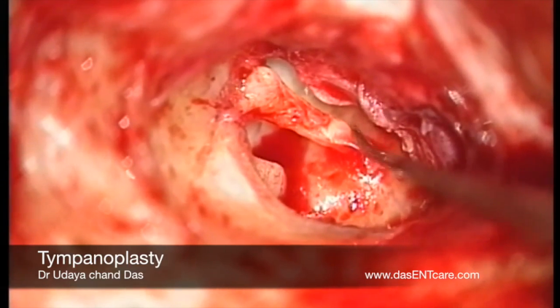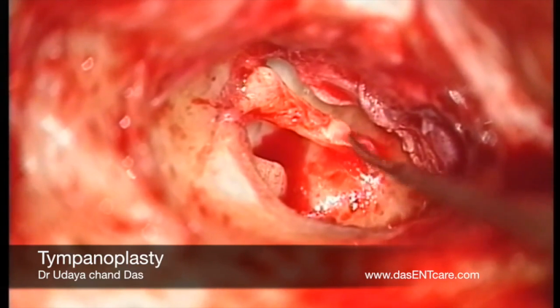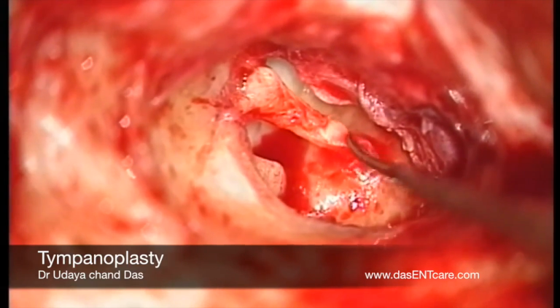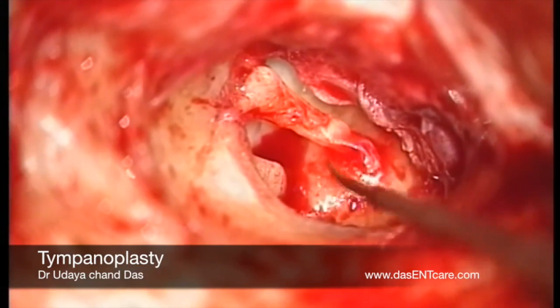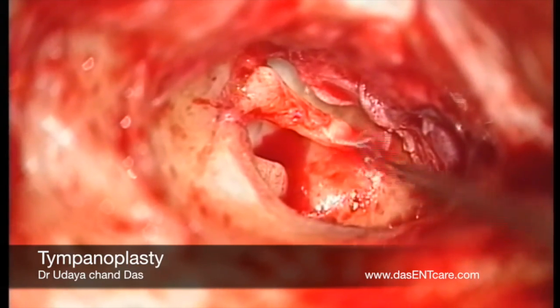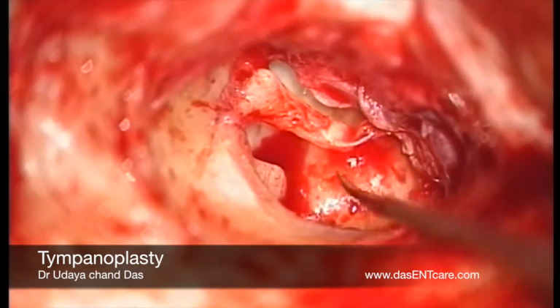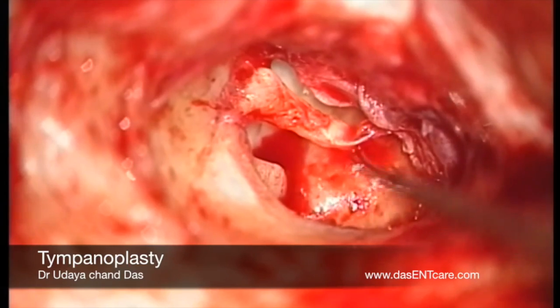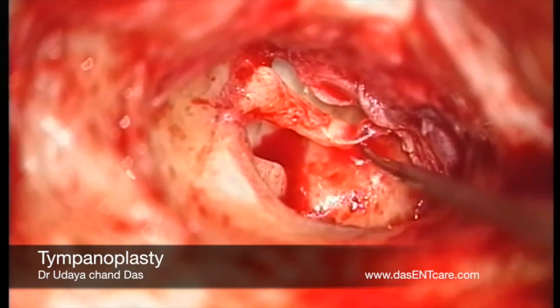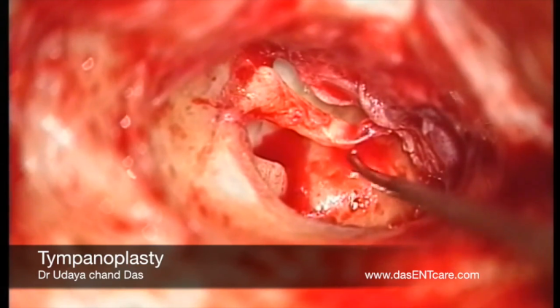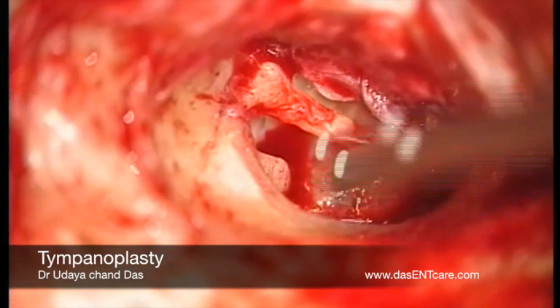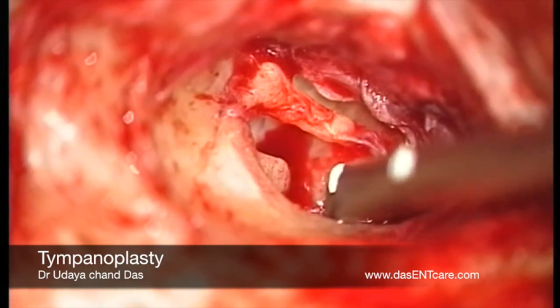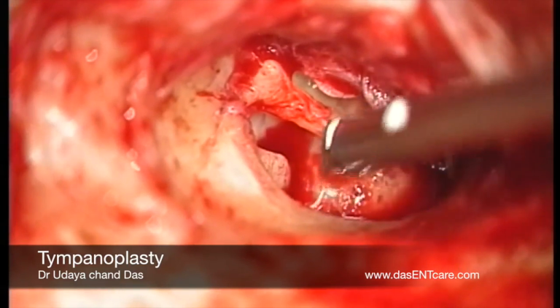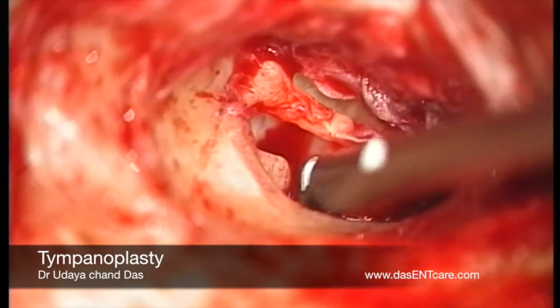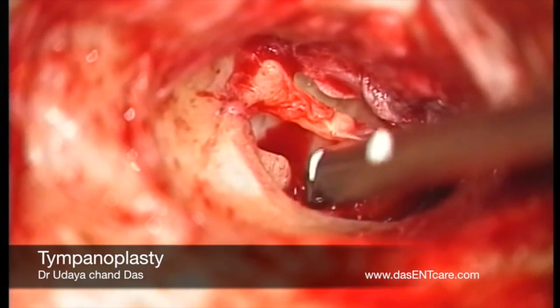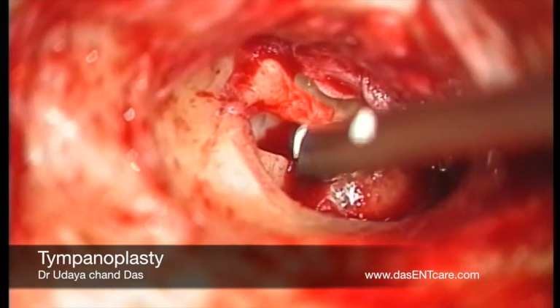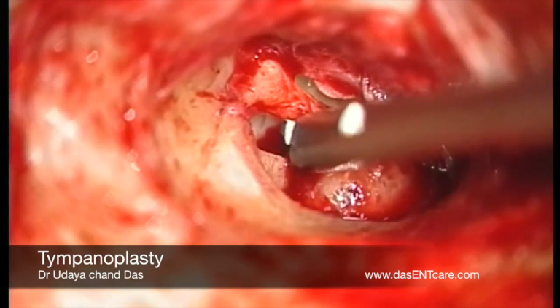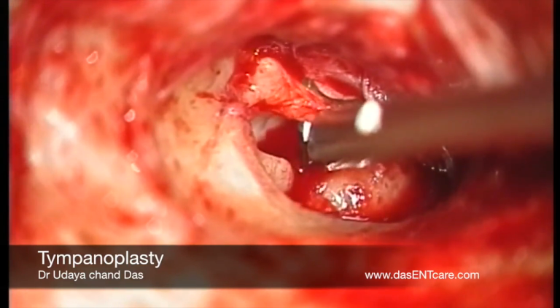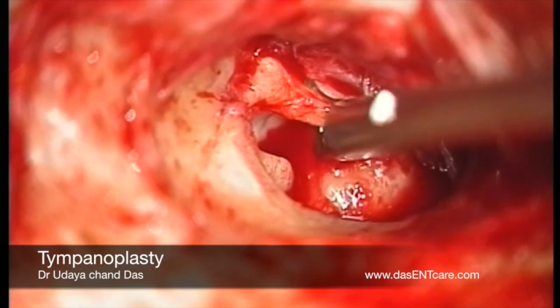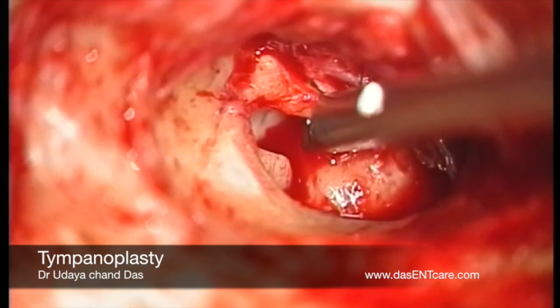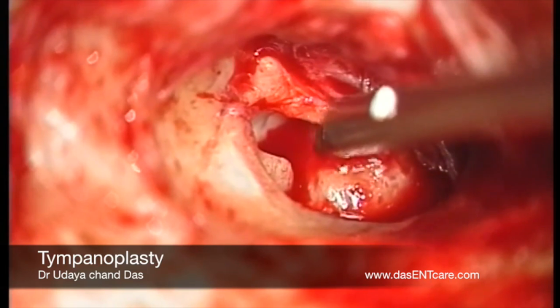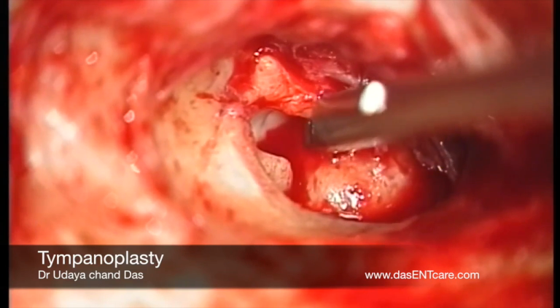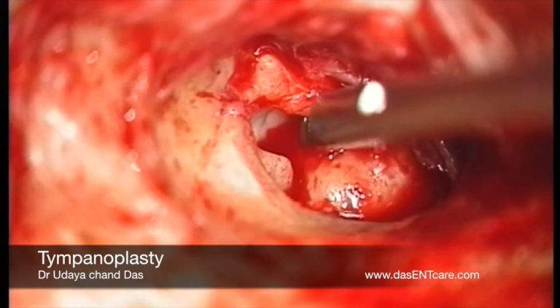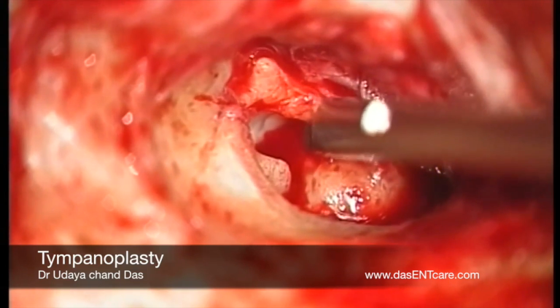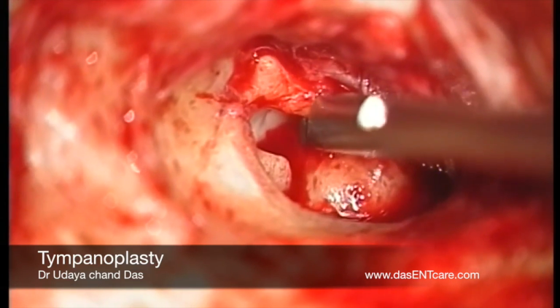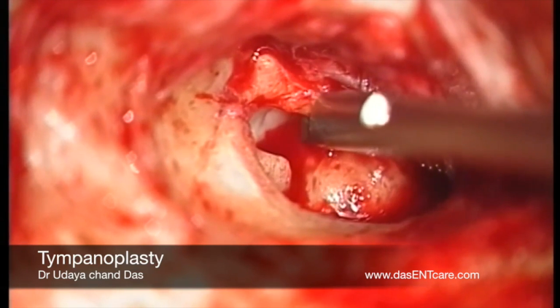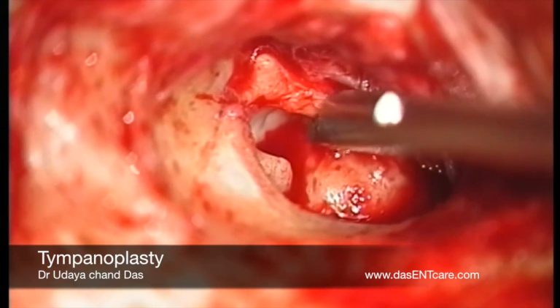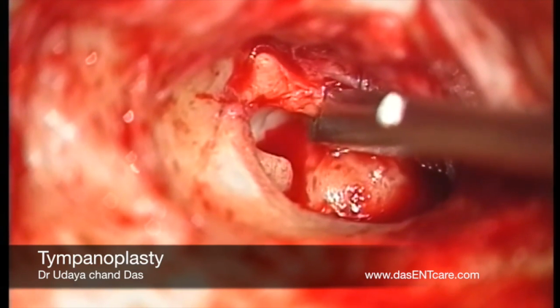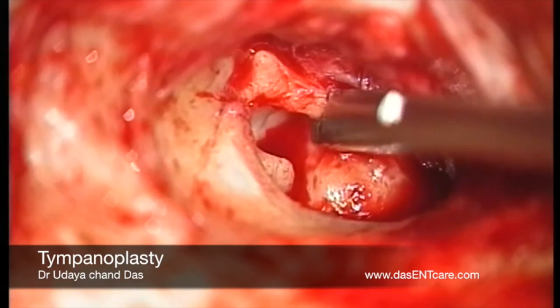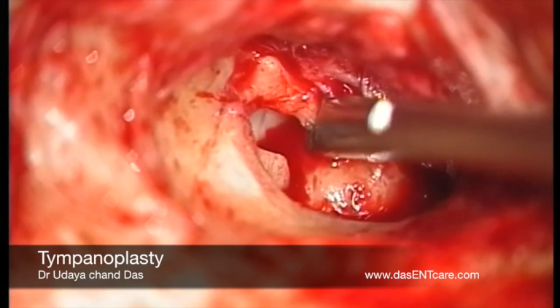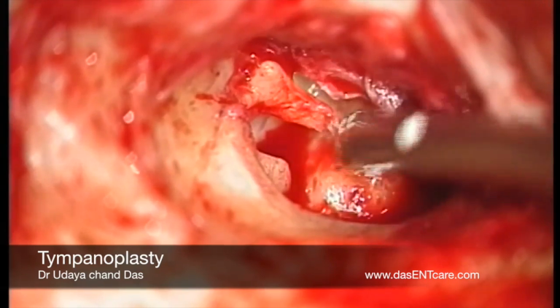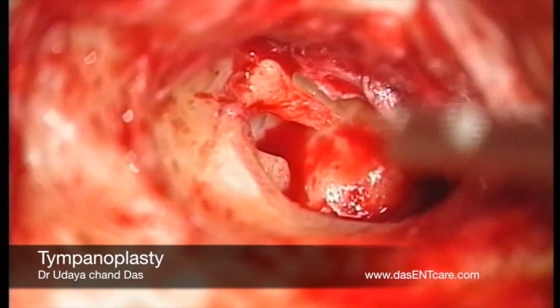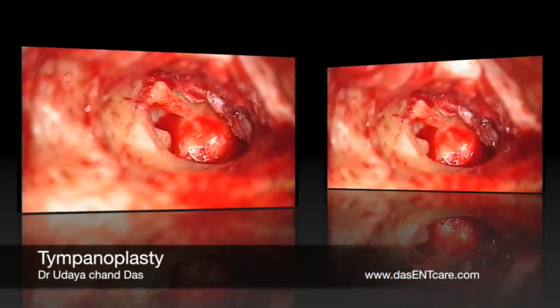Now the ossicular chain movement is confirmed. The handle of the malleus in this case is touching the promontory. Hence a malleus nipper is used to nip a part of the handle — the tip of the handle of the malleus.